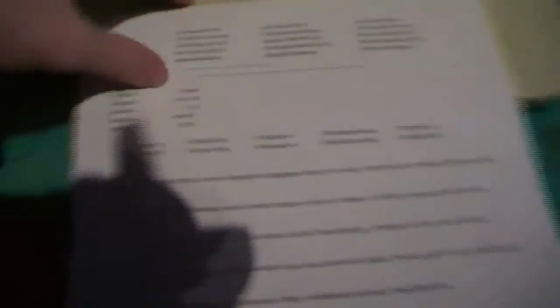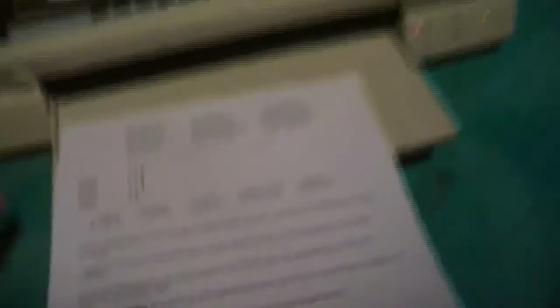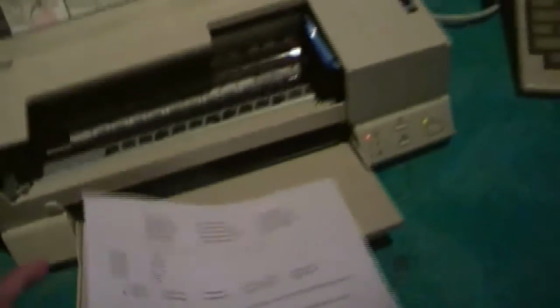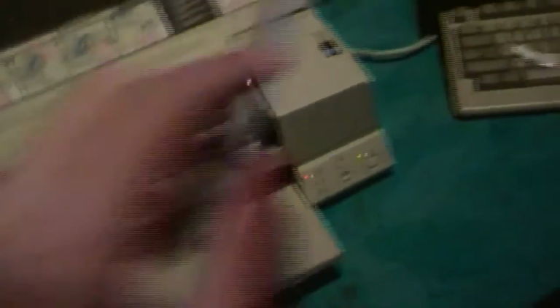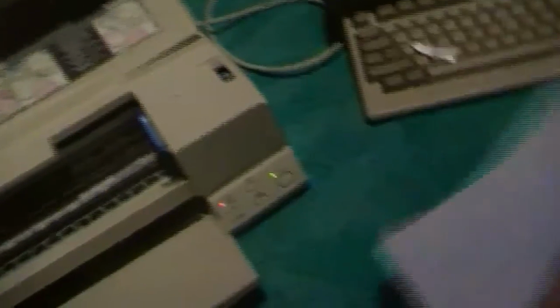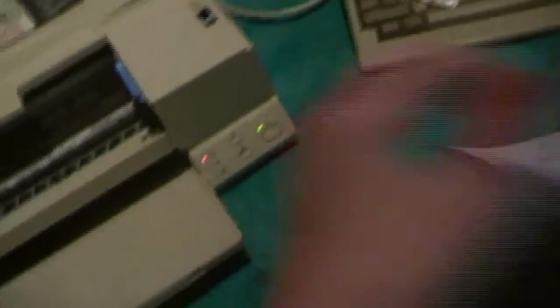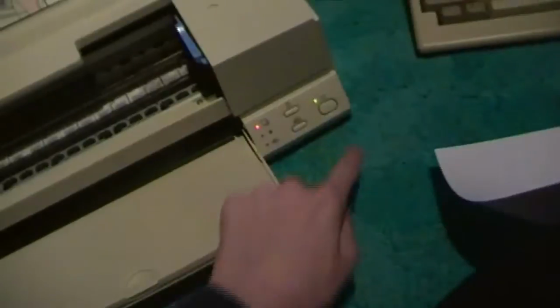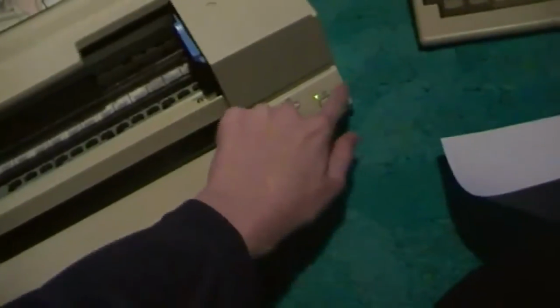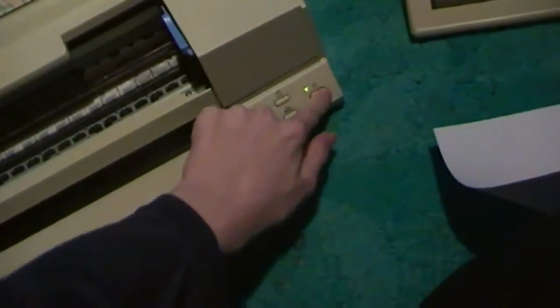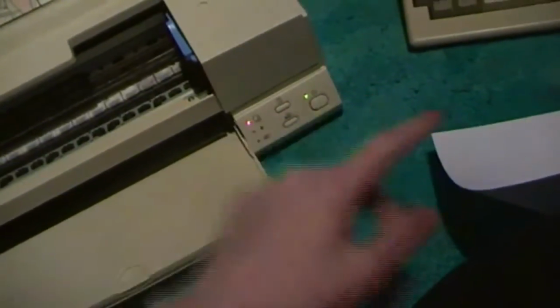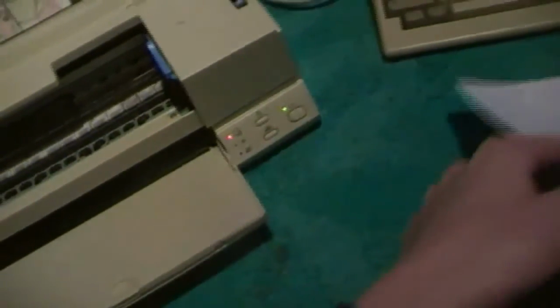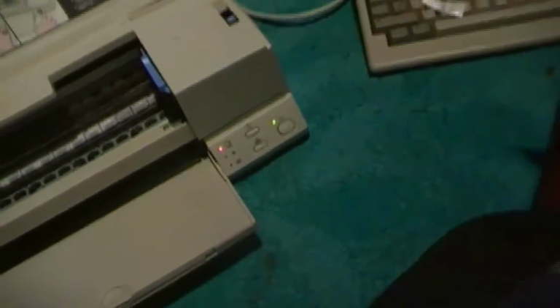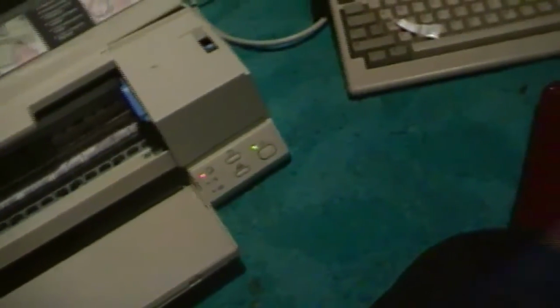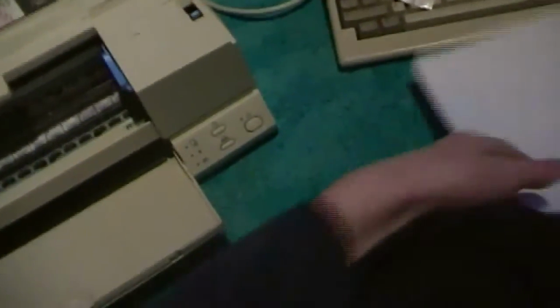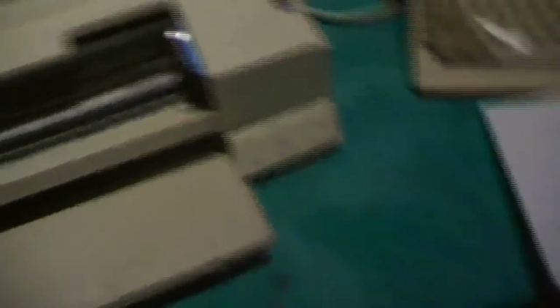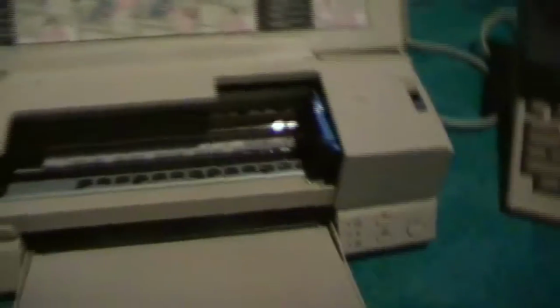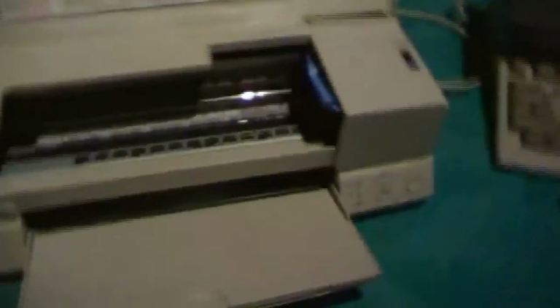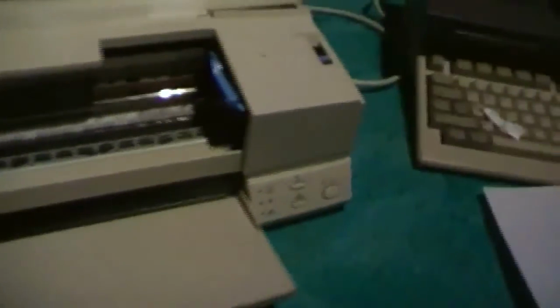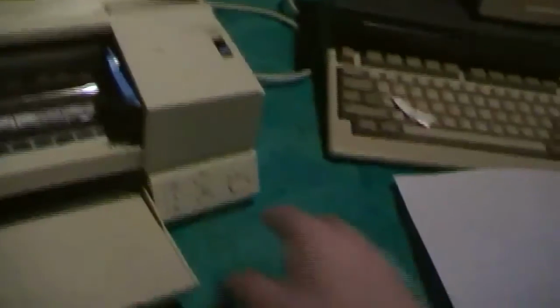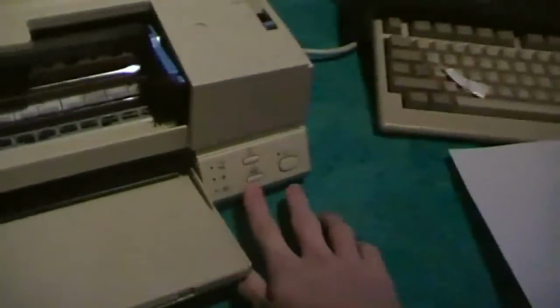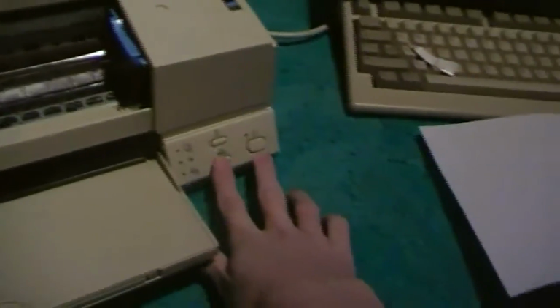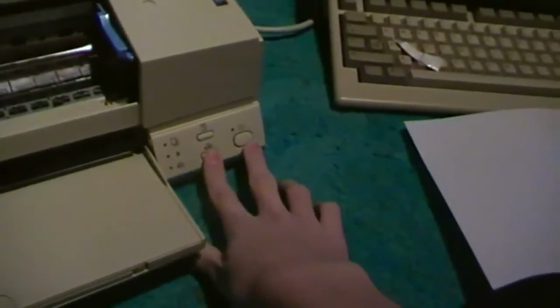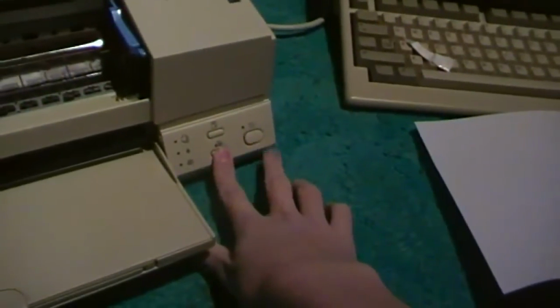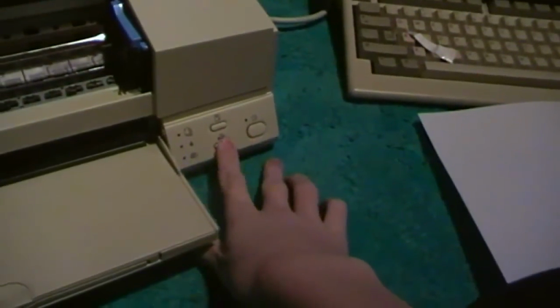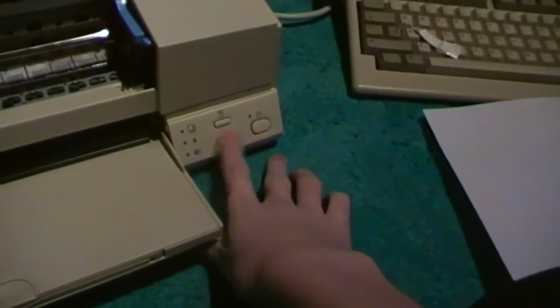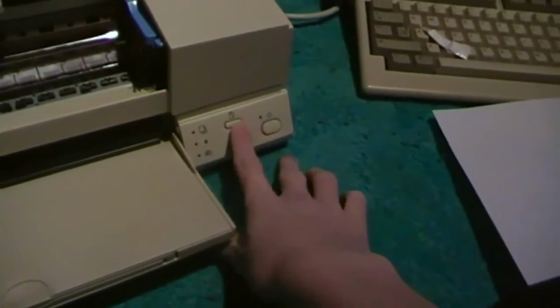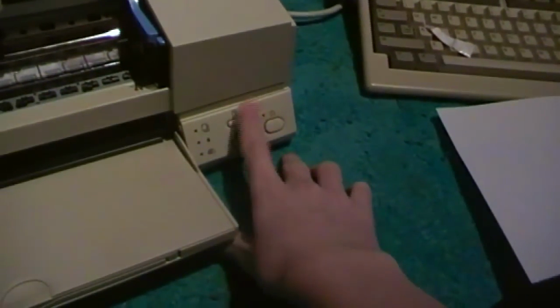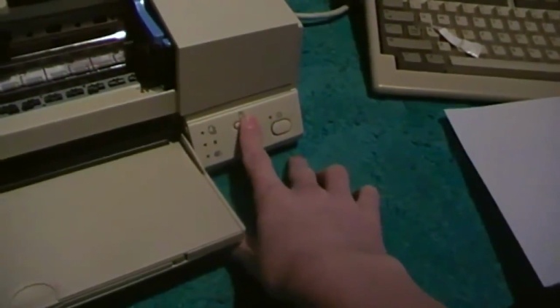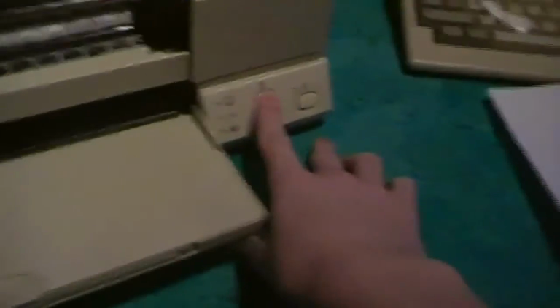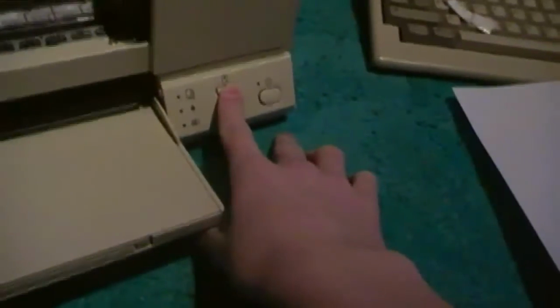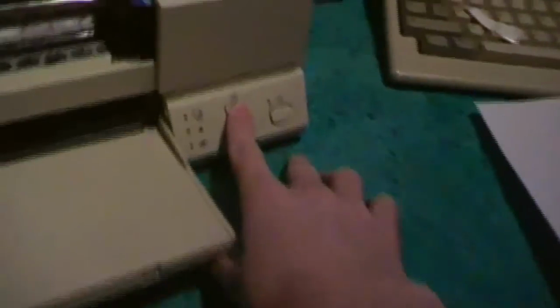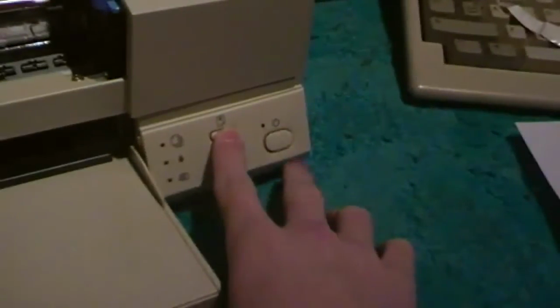I'm not sure what changing the language actually does on a printer. And the next one is pretty much just a nozzle check. You do the same thing but with the other button, which is the paper feed button.